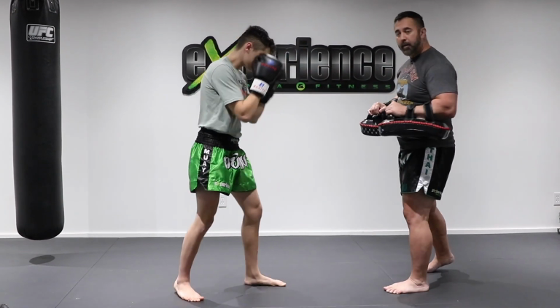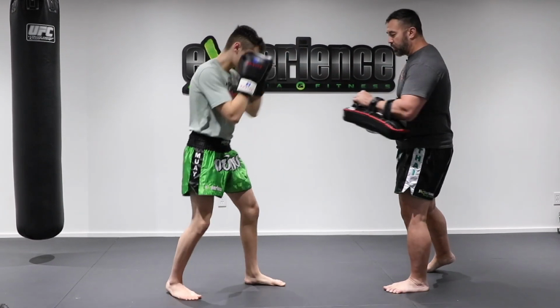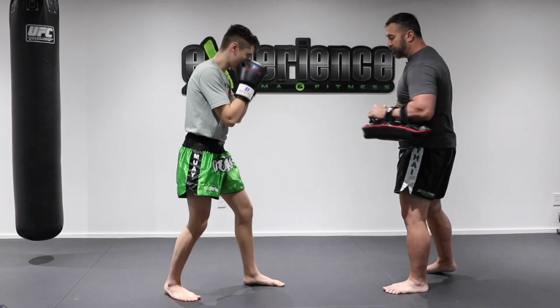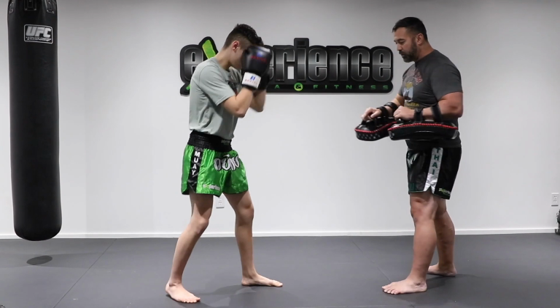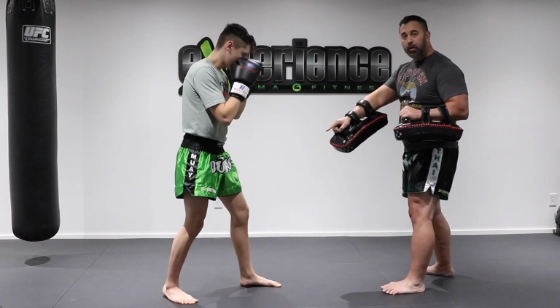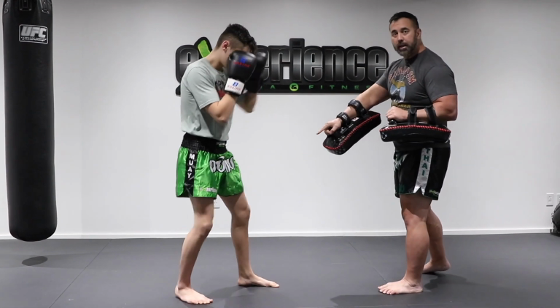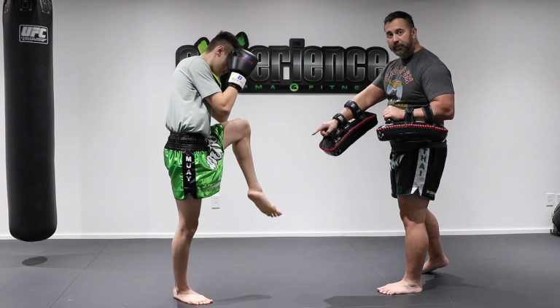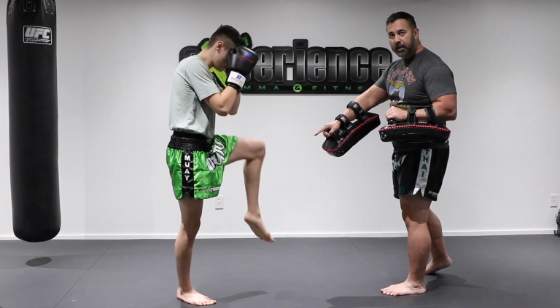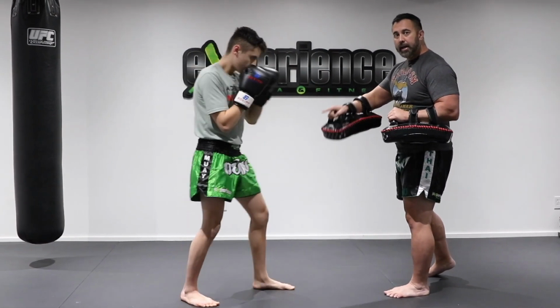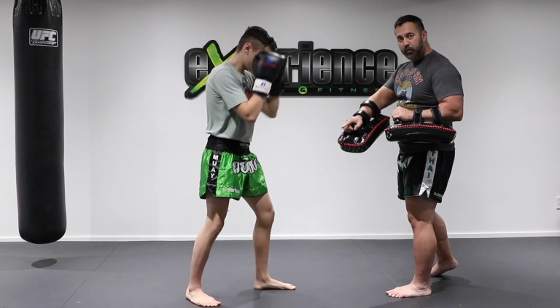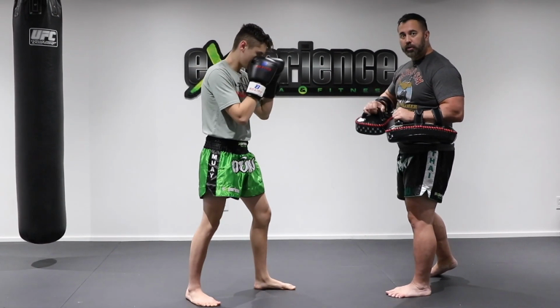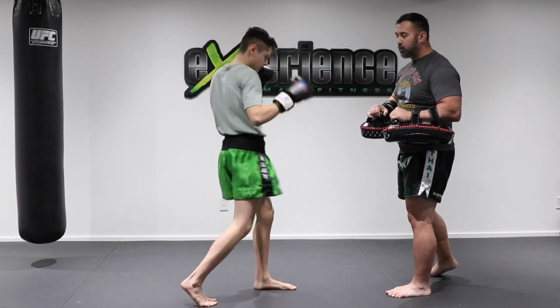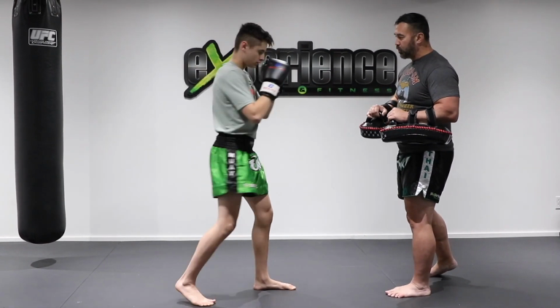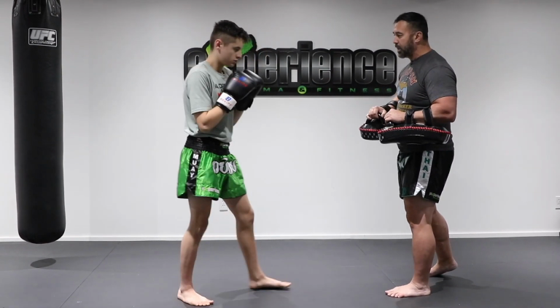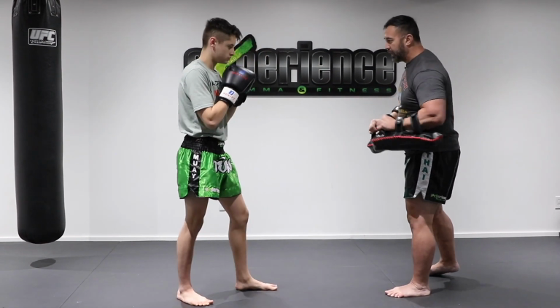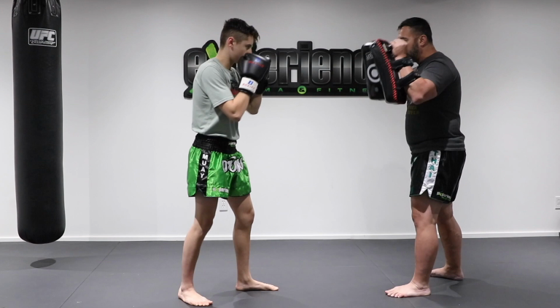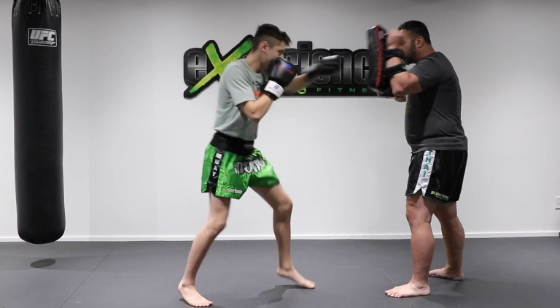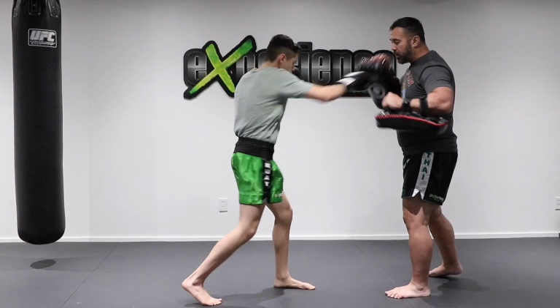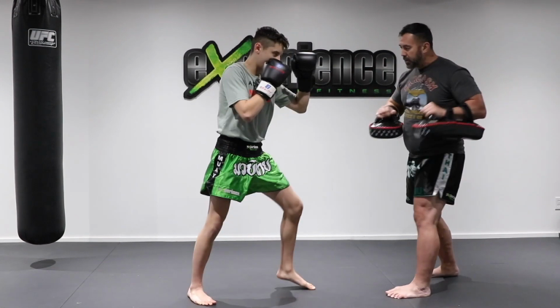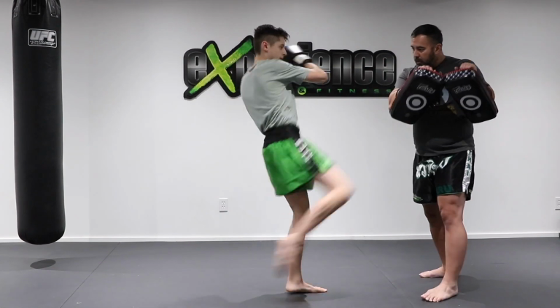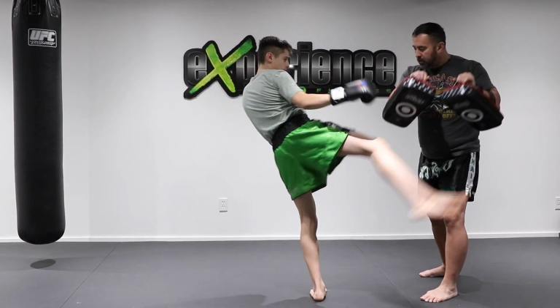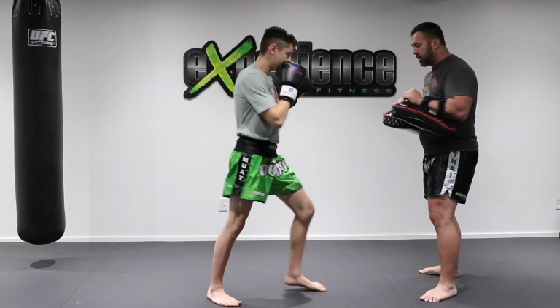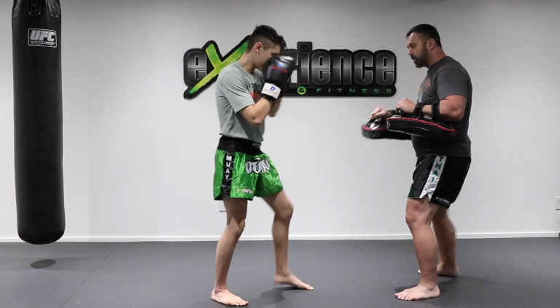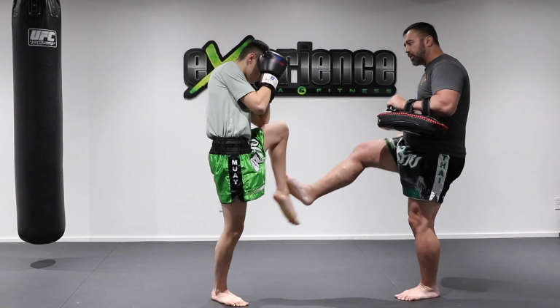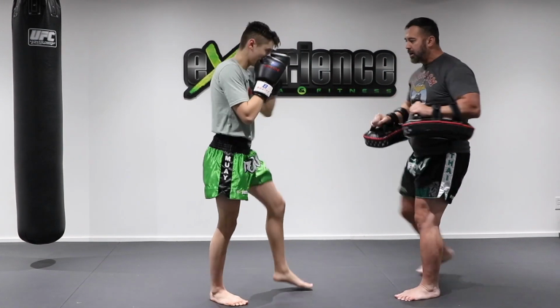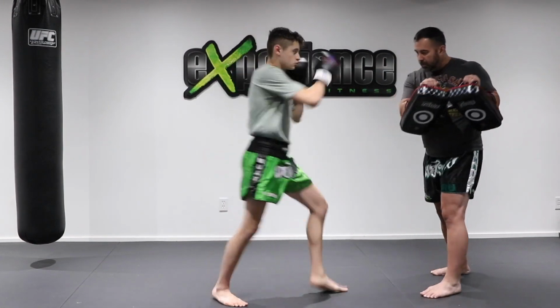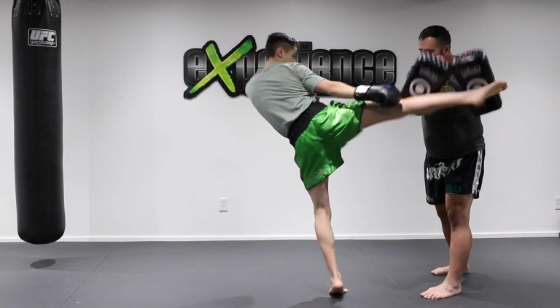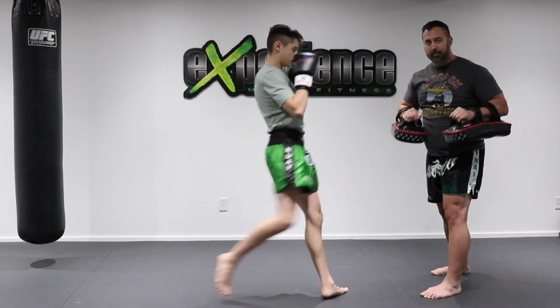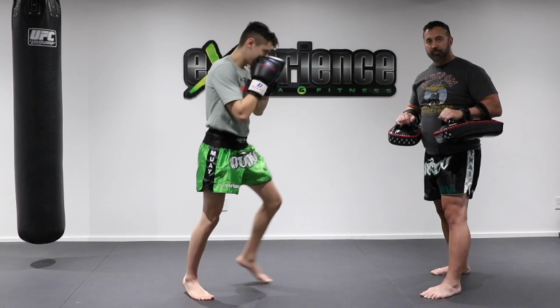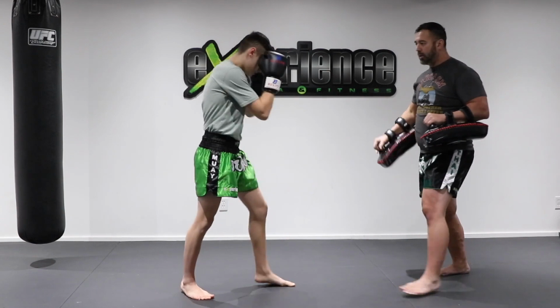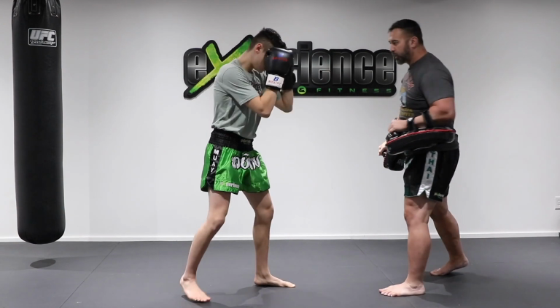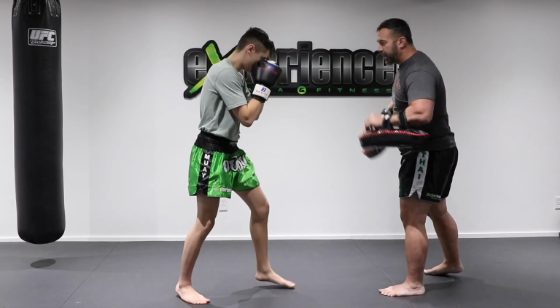Now I'm going to return the favor and throw a low kick. He's going to have to check and we're going to return the favor with one more kick. So jab cross, kick — he's going to check the kick and then kick back.